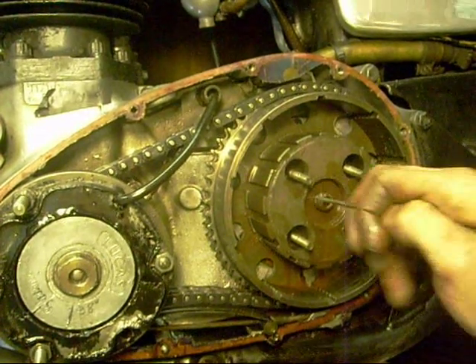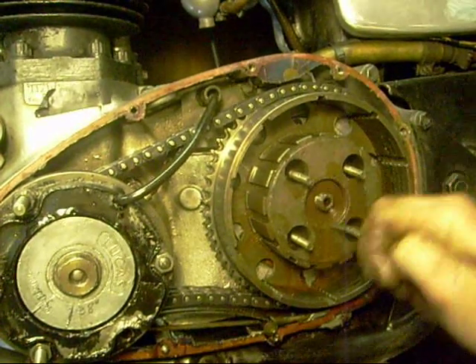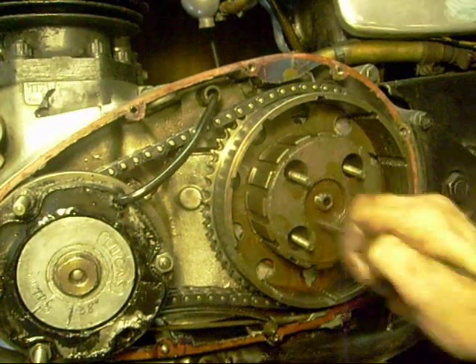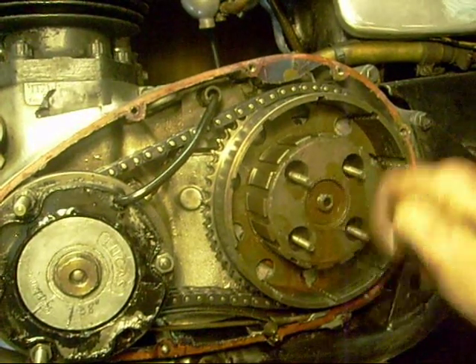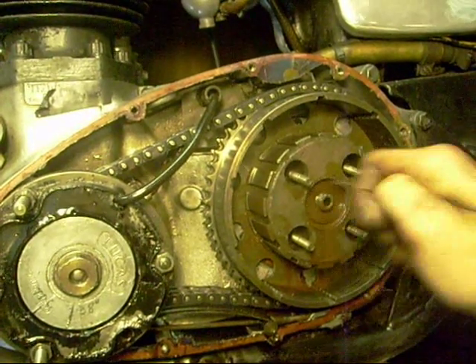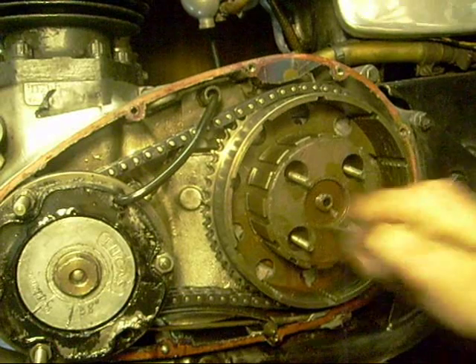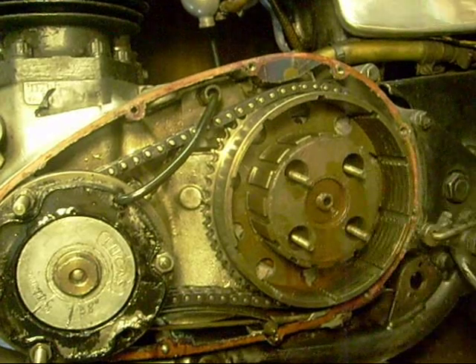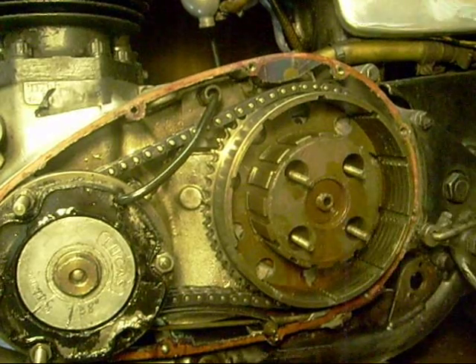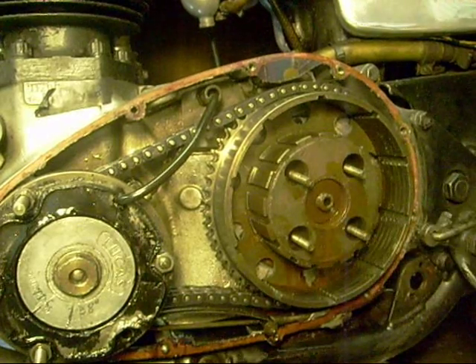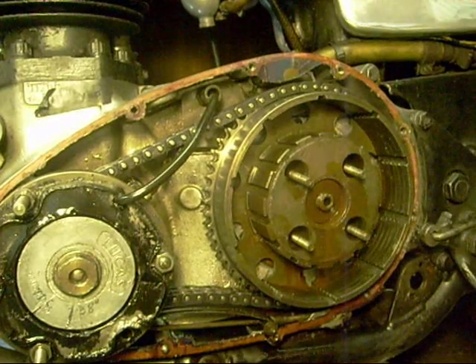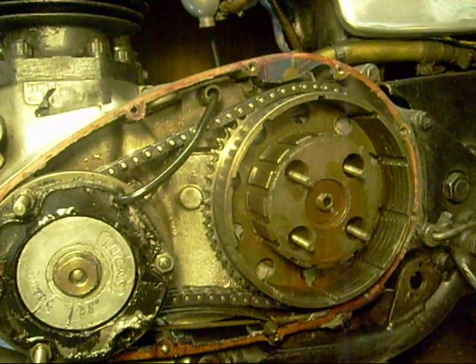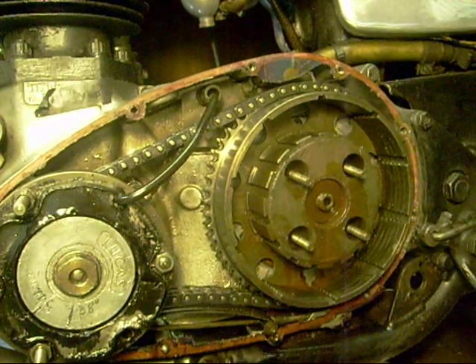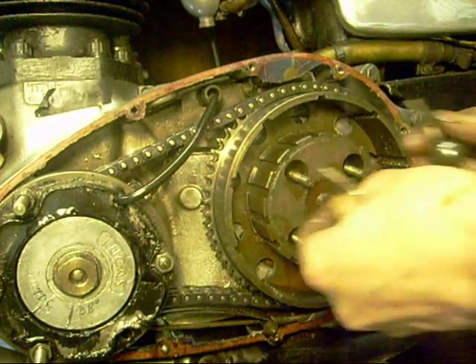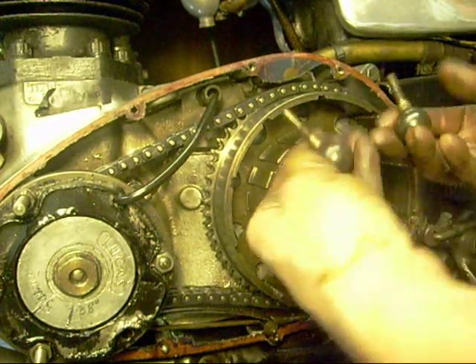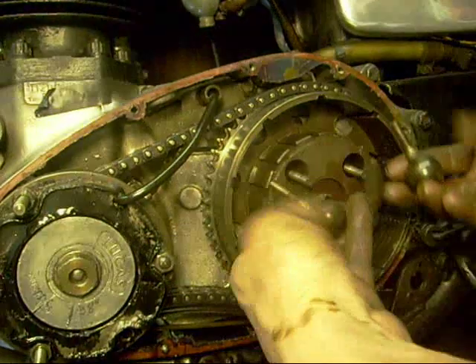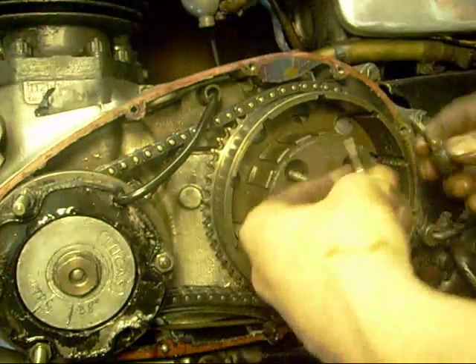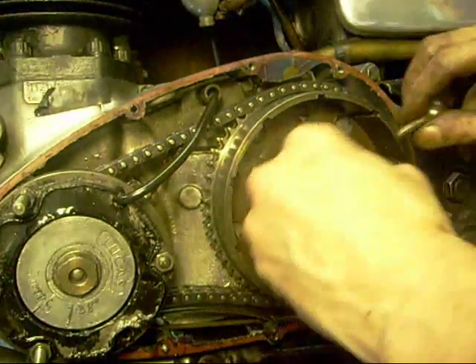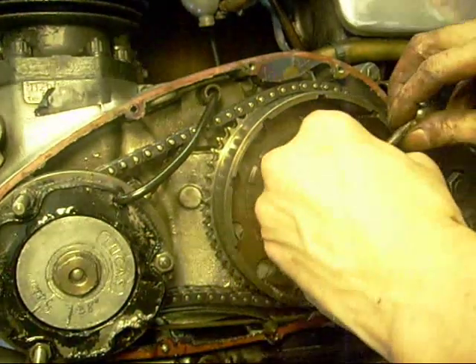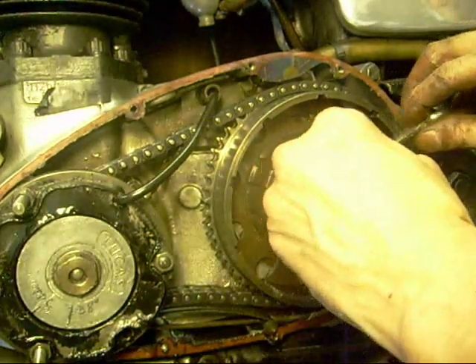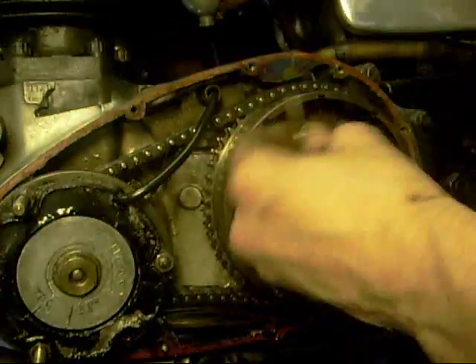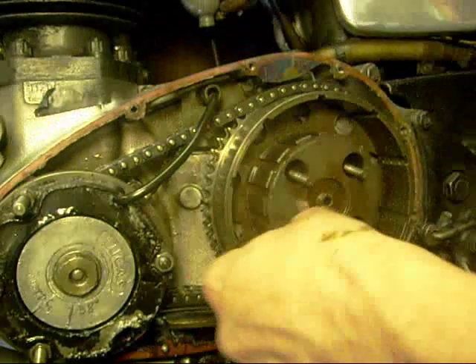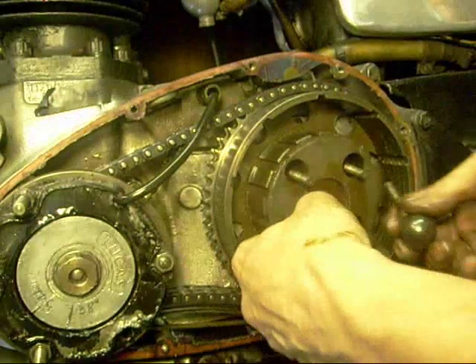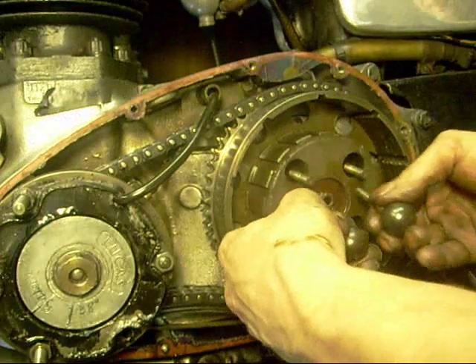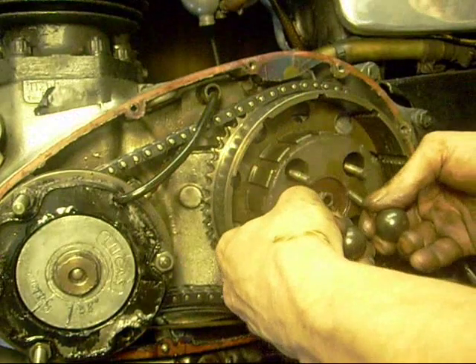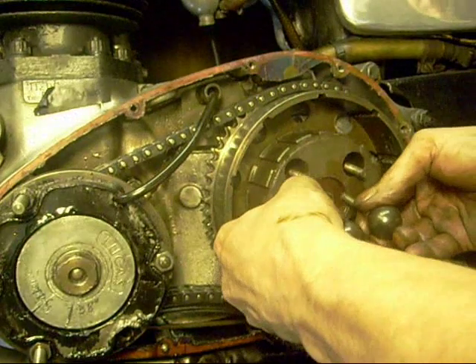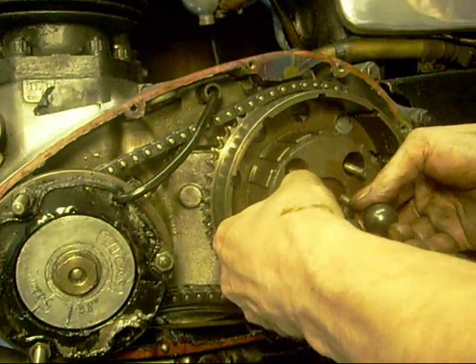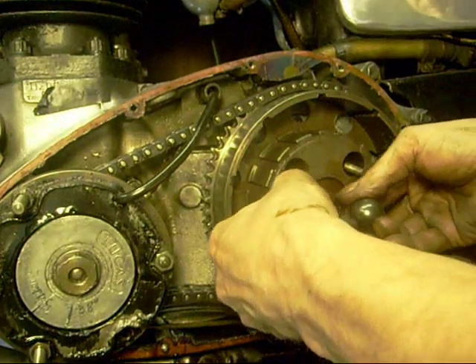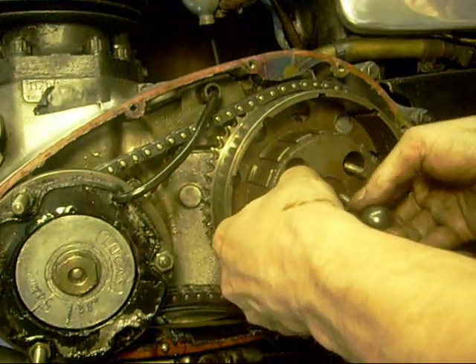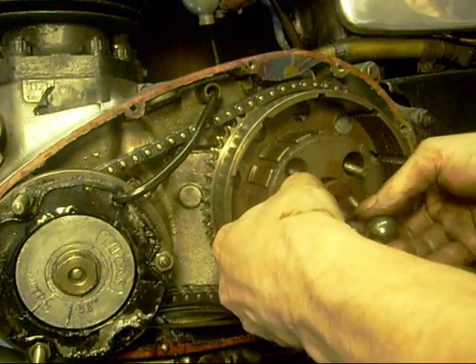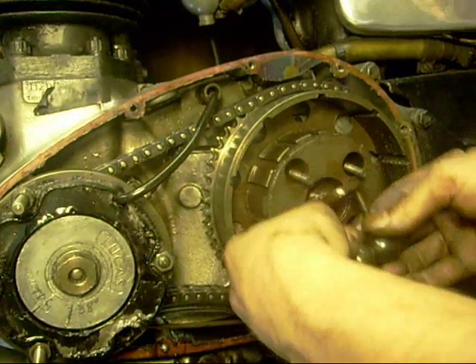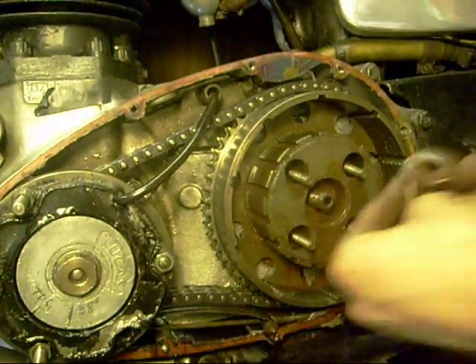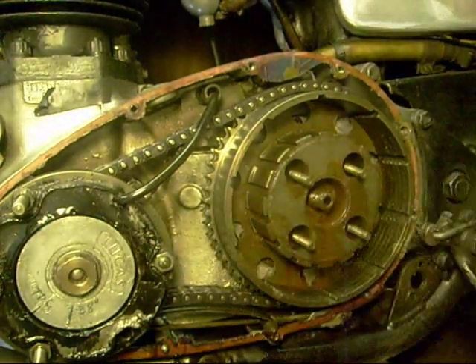I'll give that a good scrape. A couple of magnets, a couple of bolts to make sure they go together. There we go.